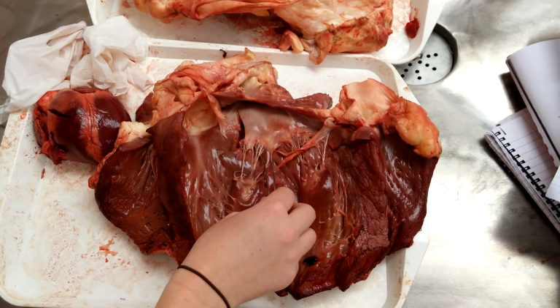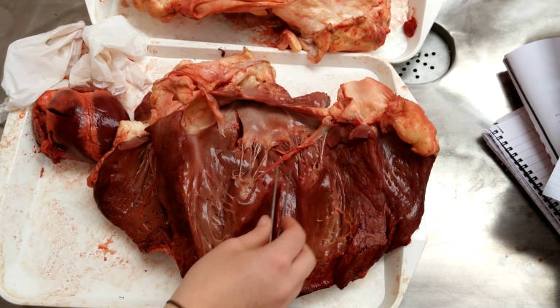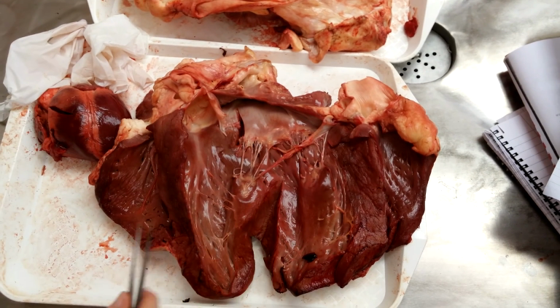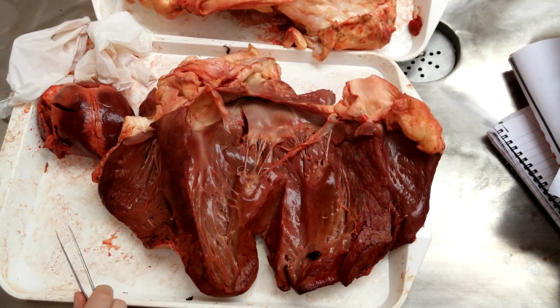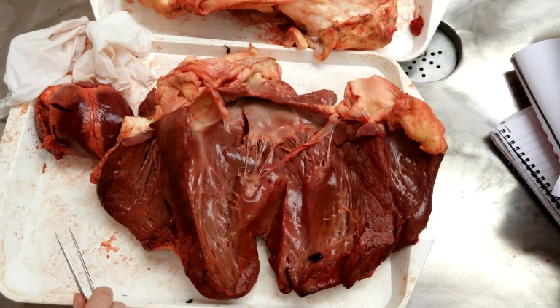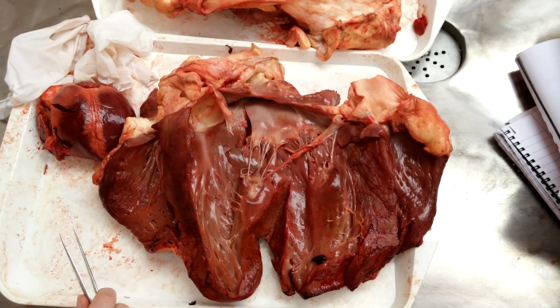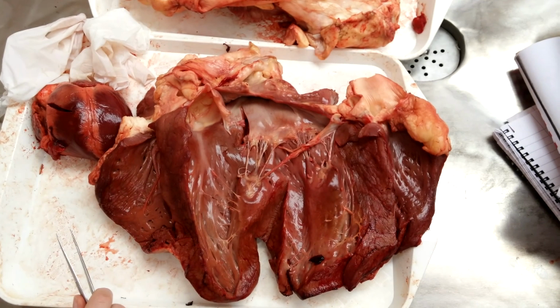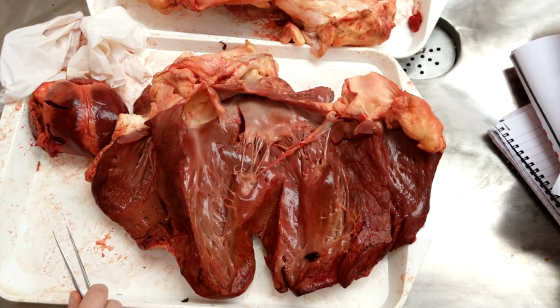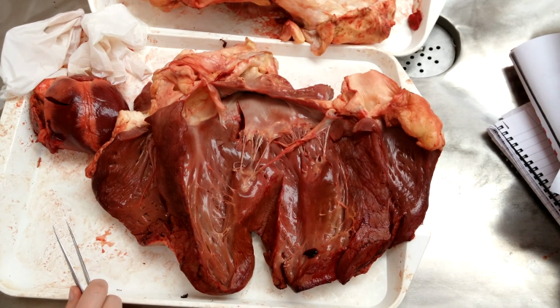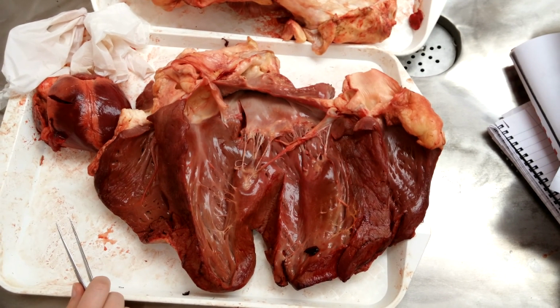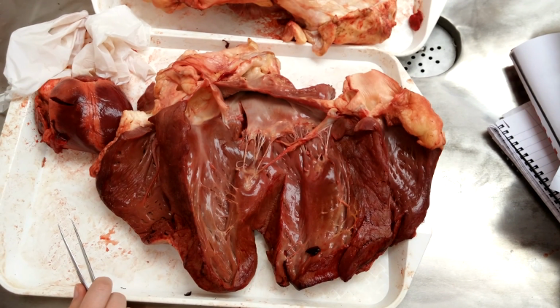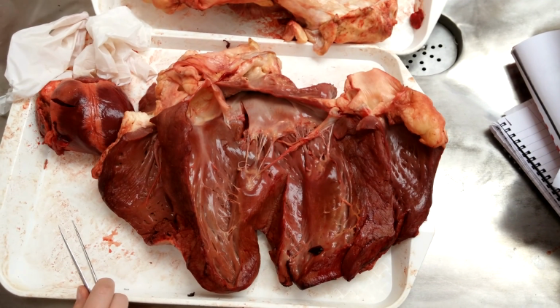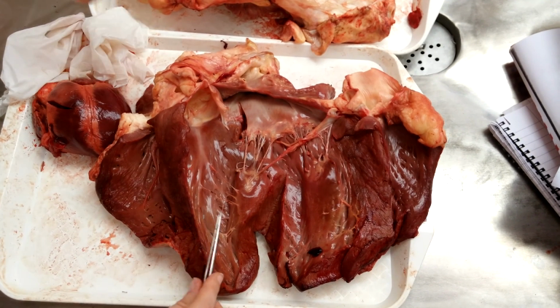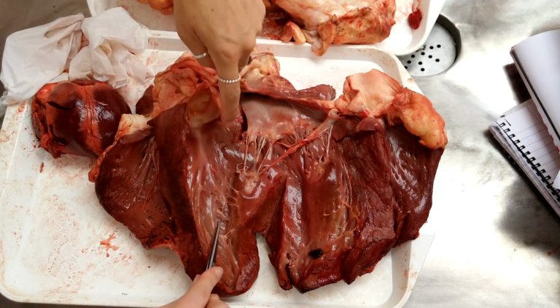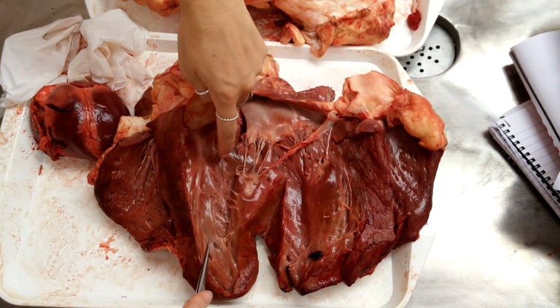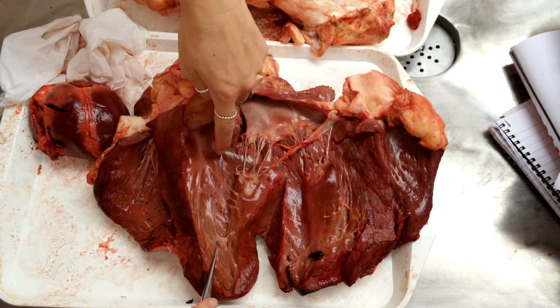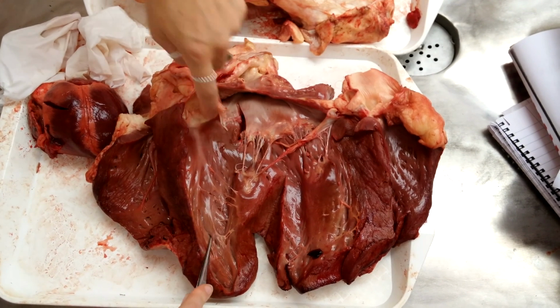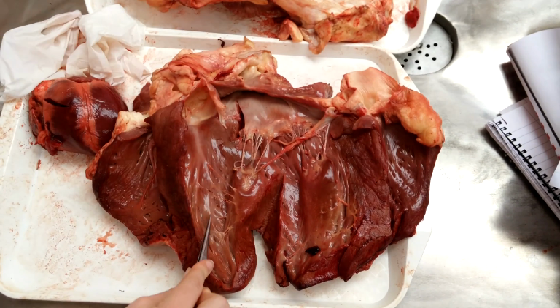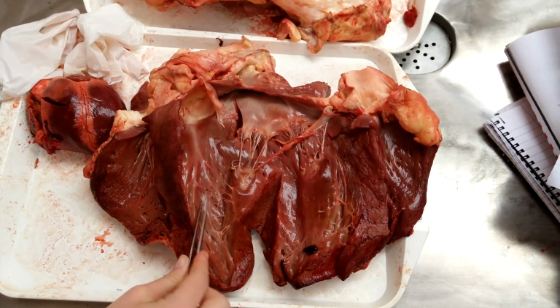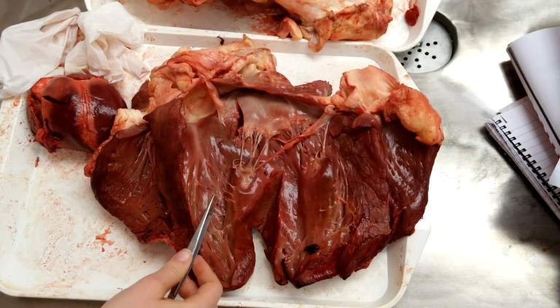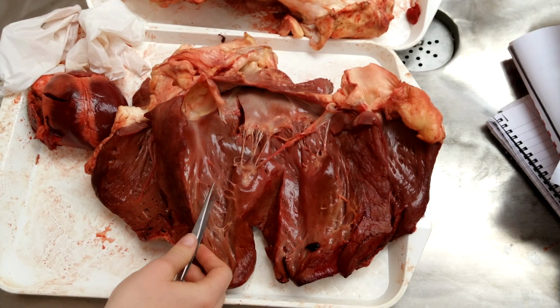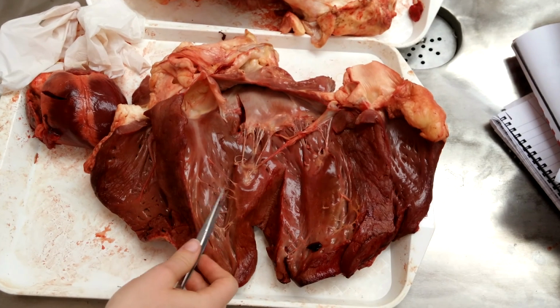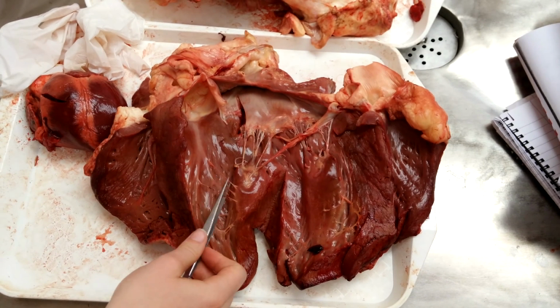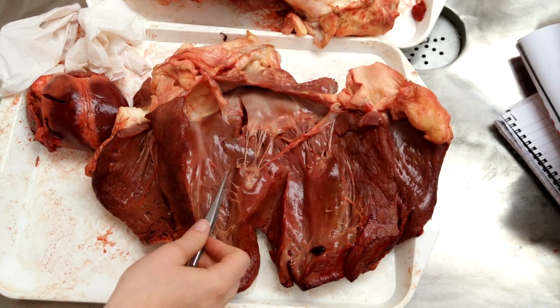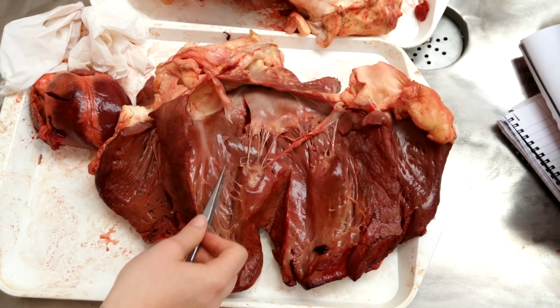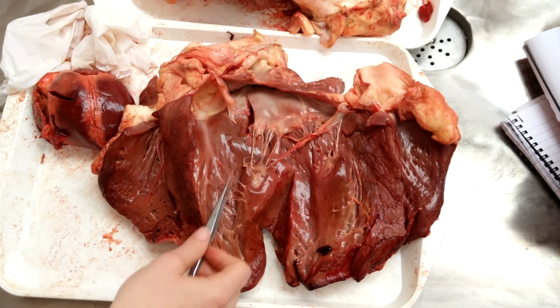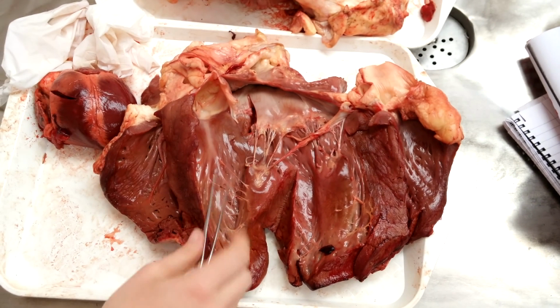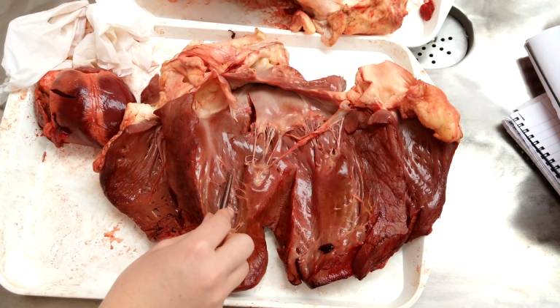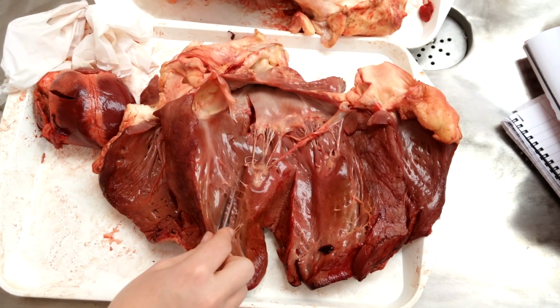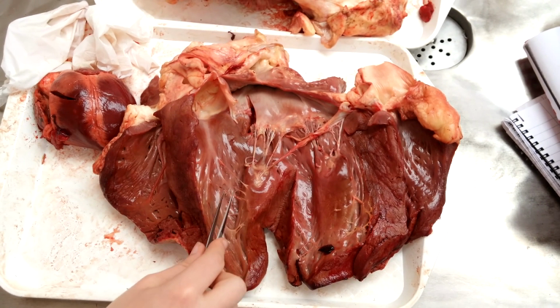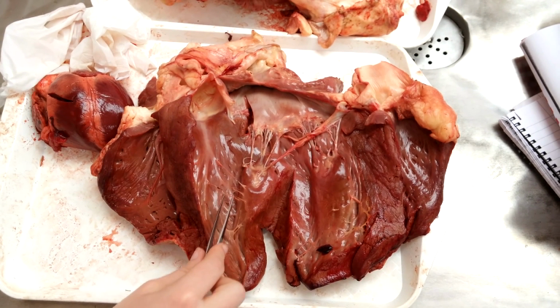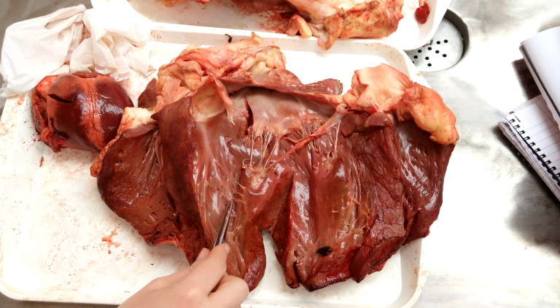The ventricle also has trabeculae carnae, which are small ones, and then trabeculae septum marginalis, which are the larger ones, but not as obvious as in the right ventricle.